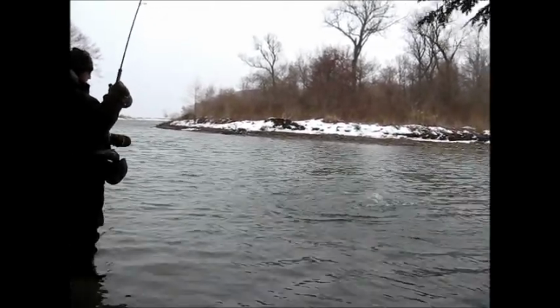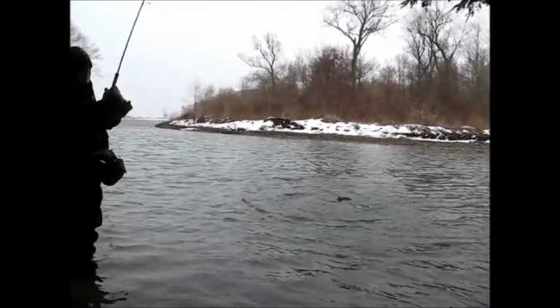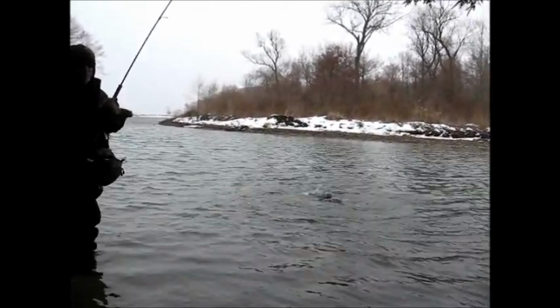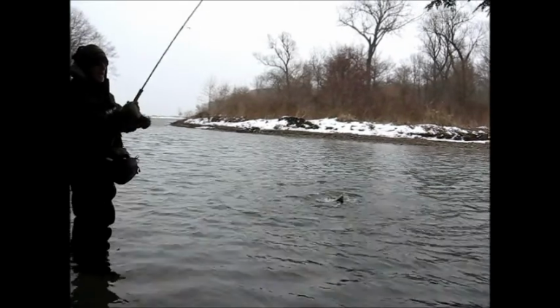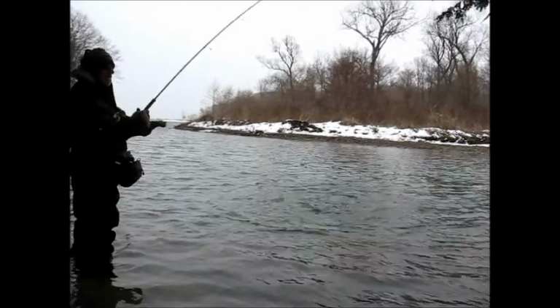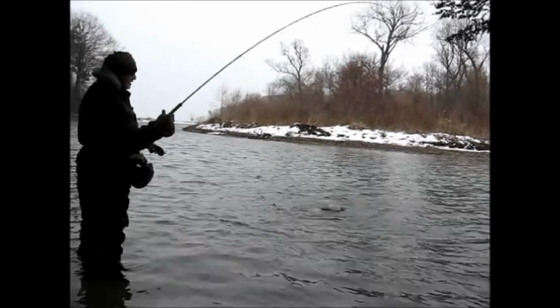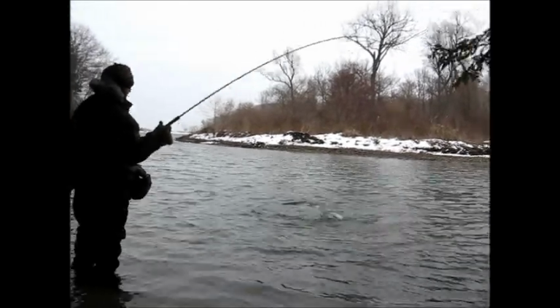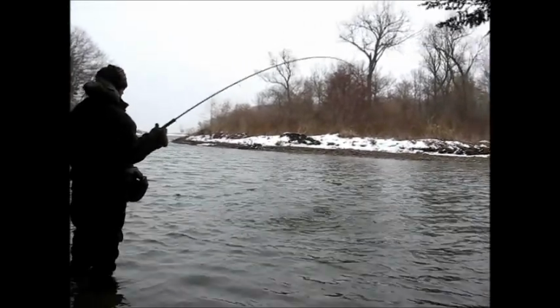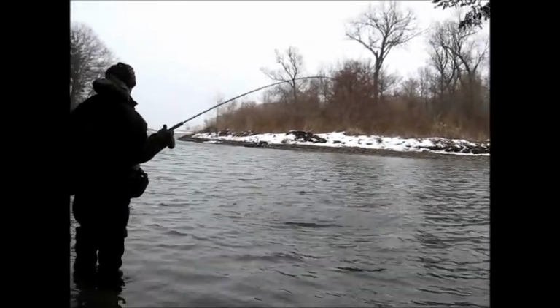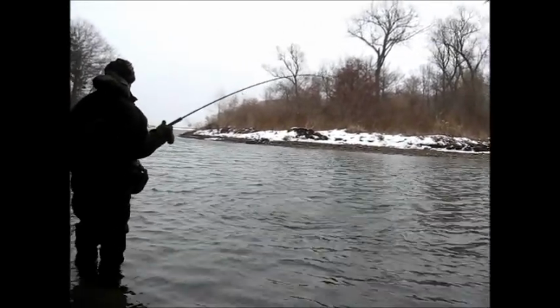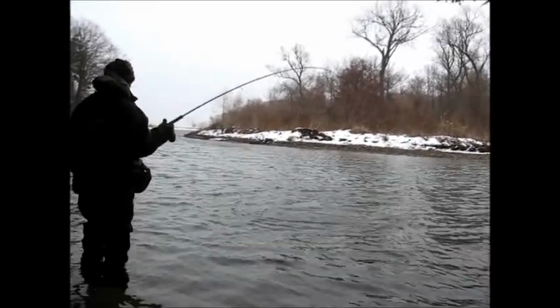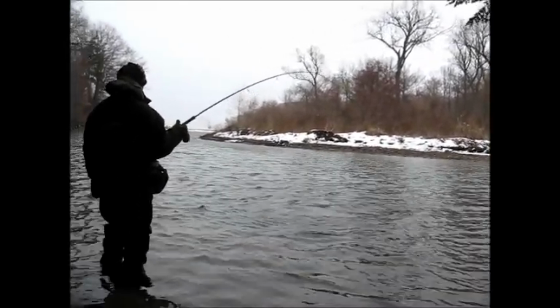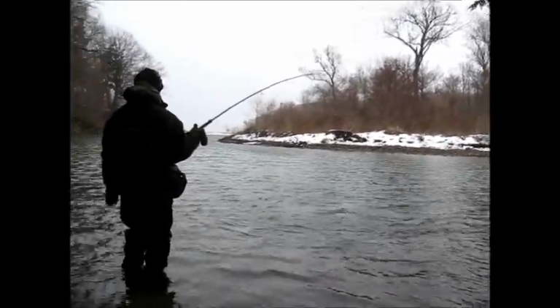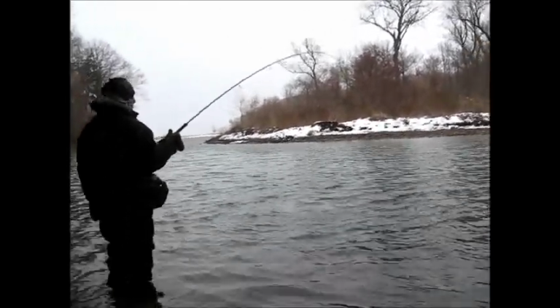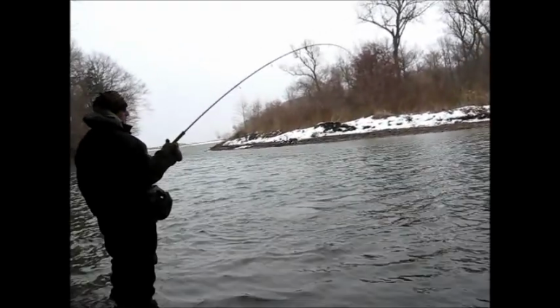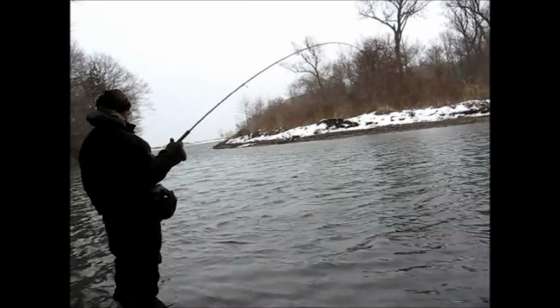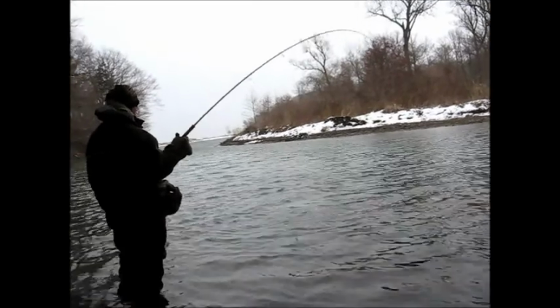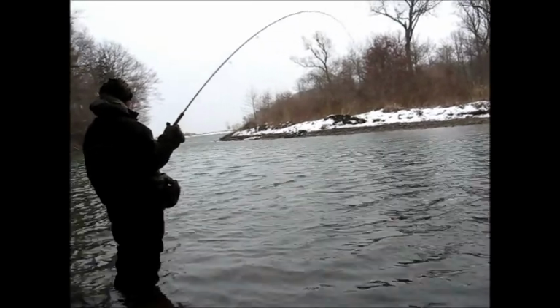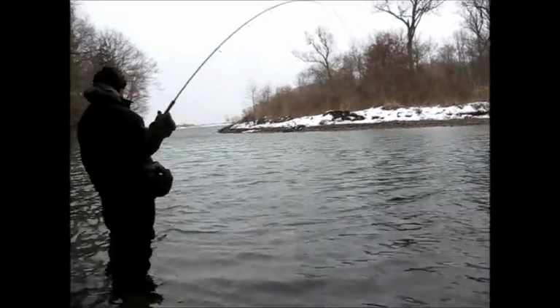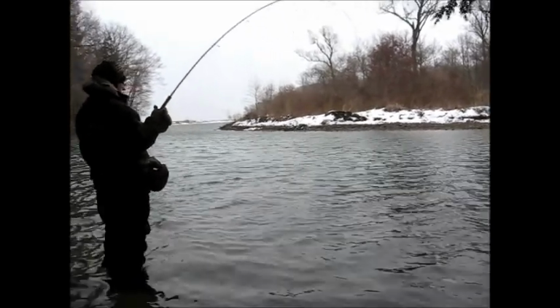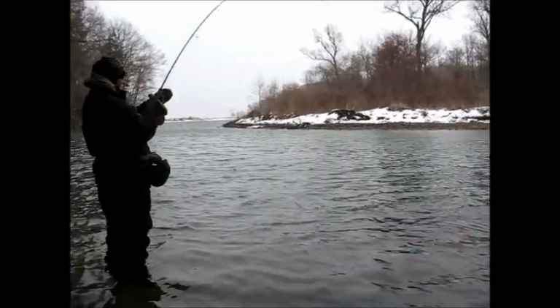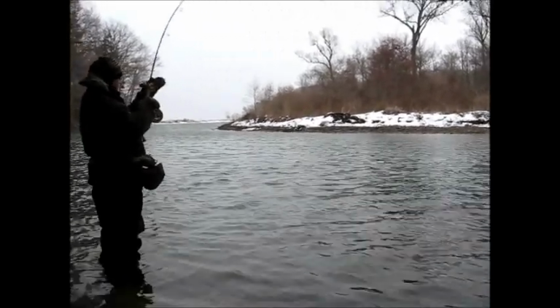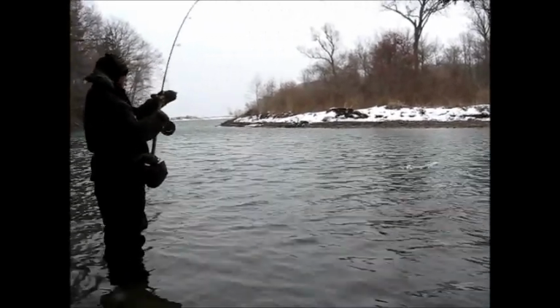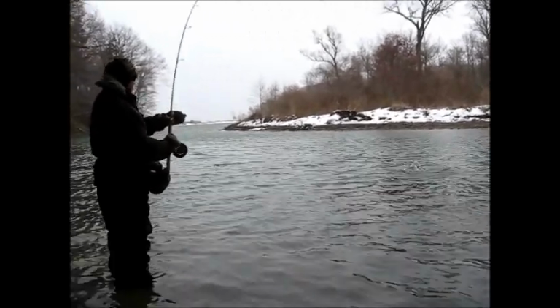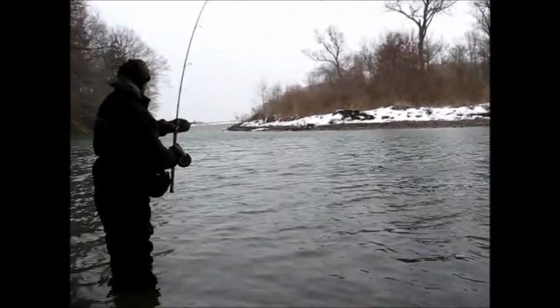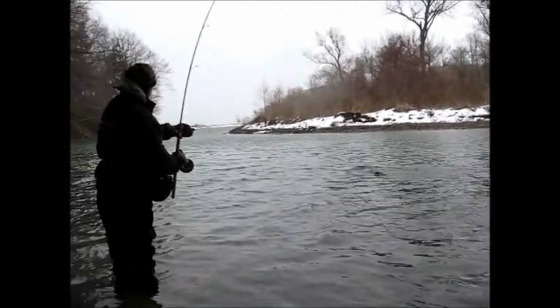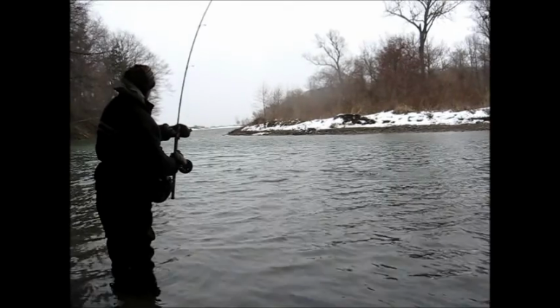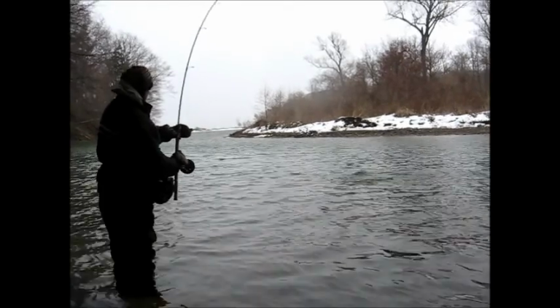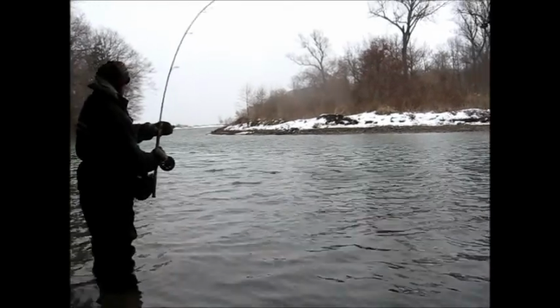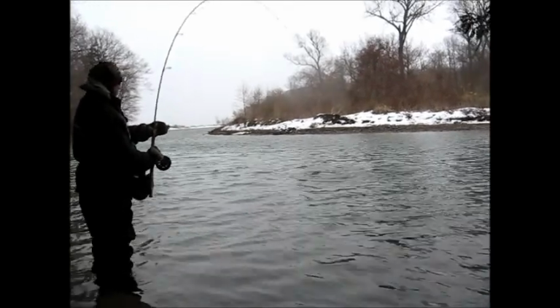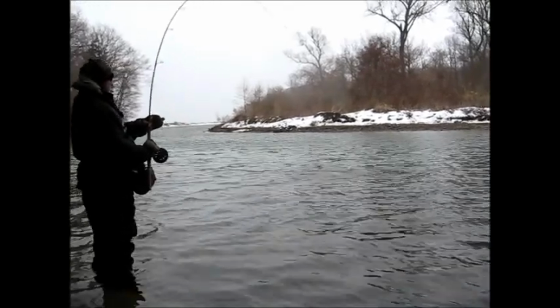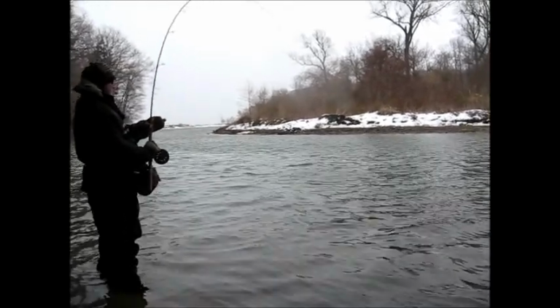Some of these fish might be dropping back out of here now. Wow, that almost looks like a salmon. A lot of them are spawned out of here. That's definitely dropping back.